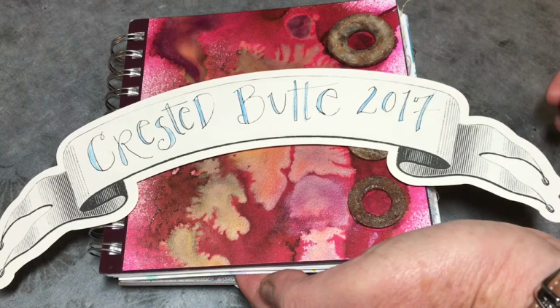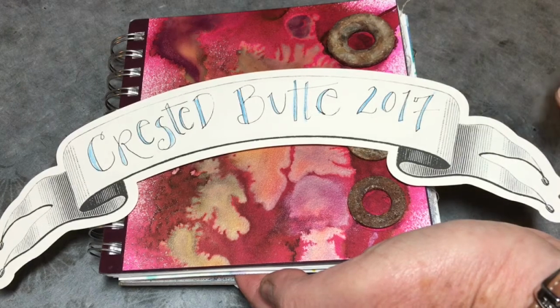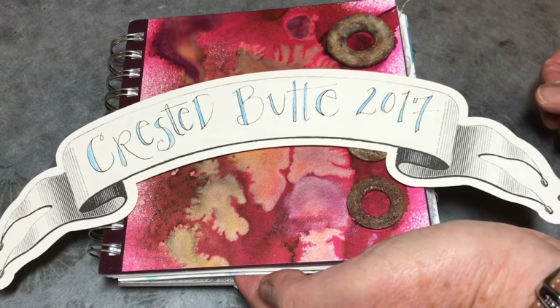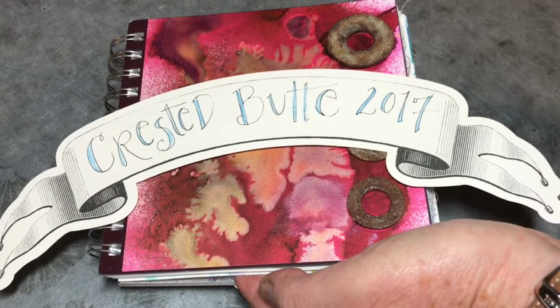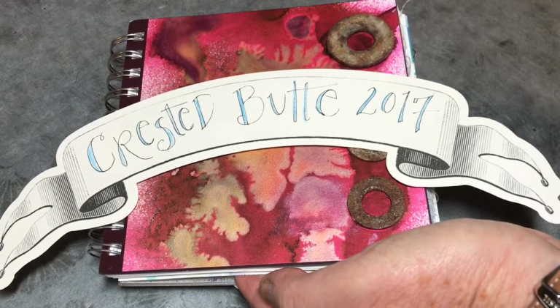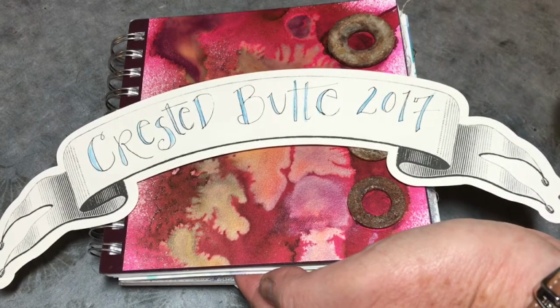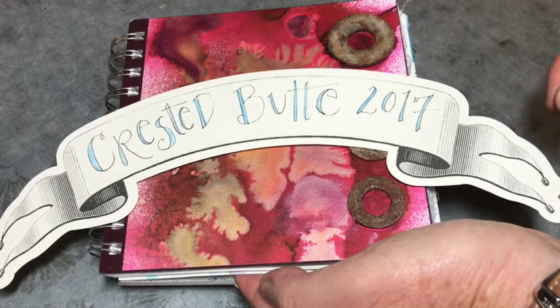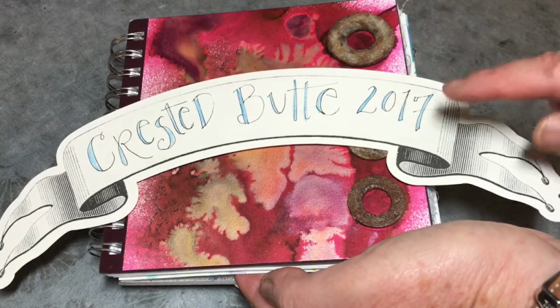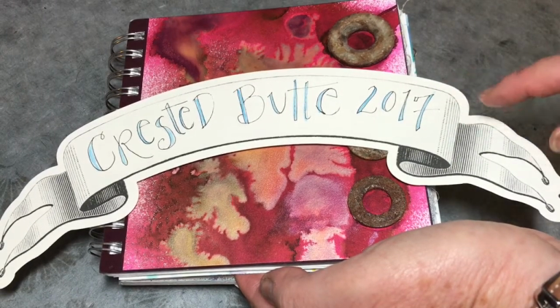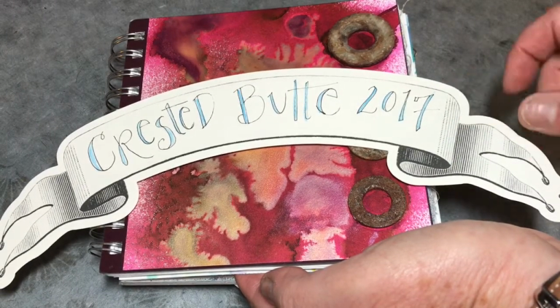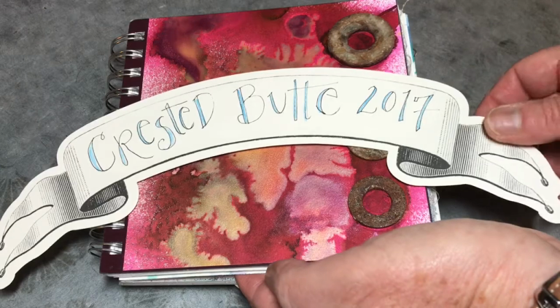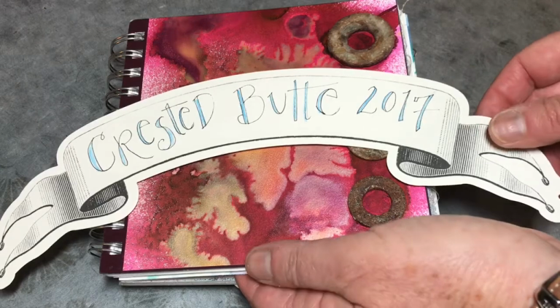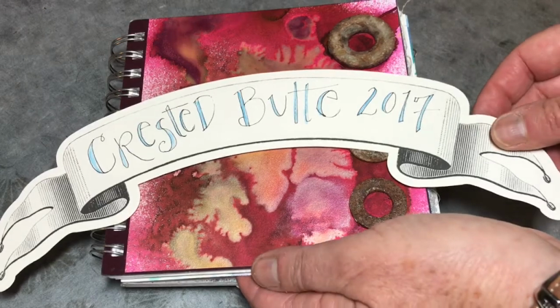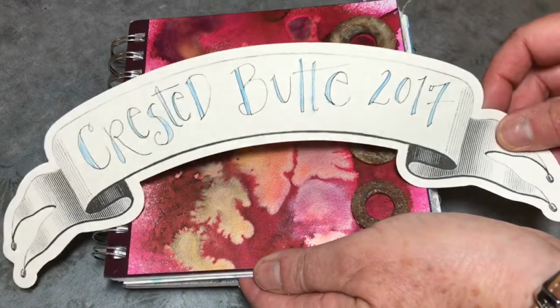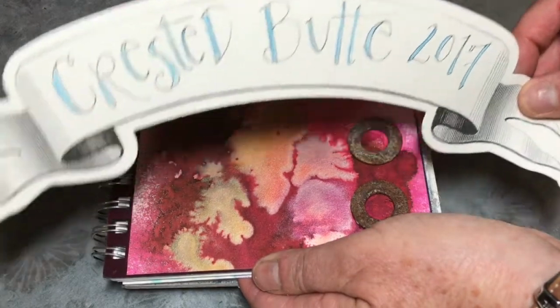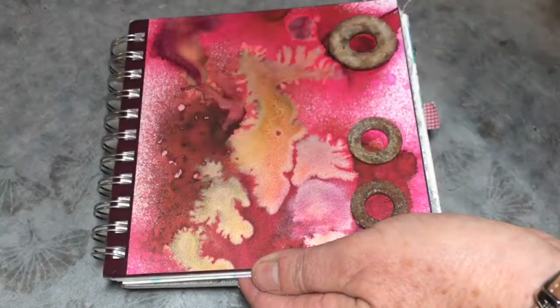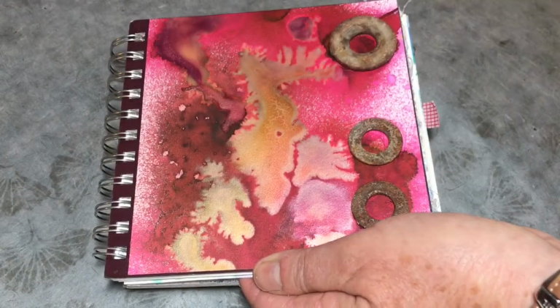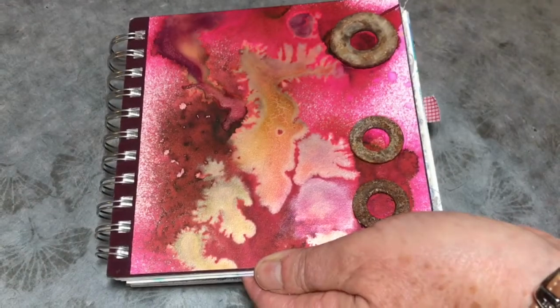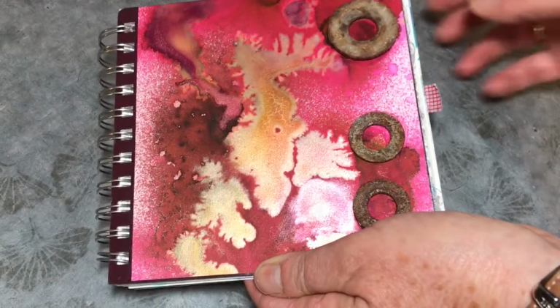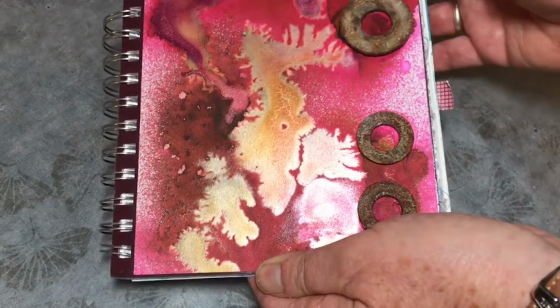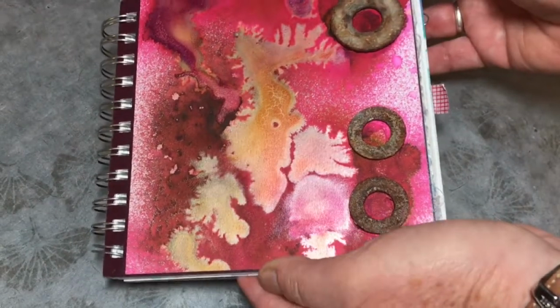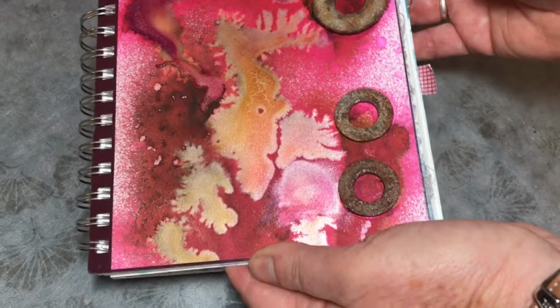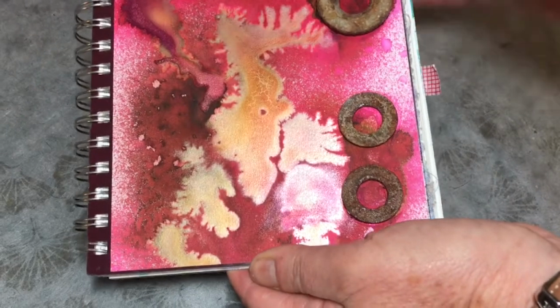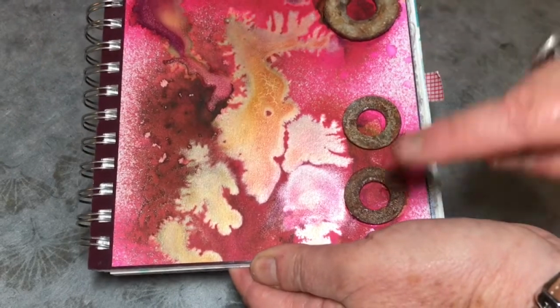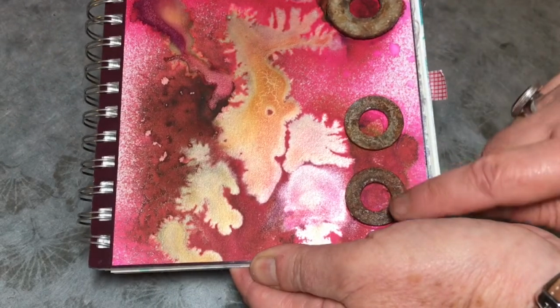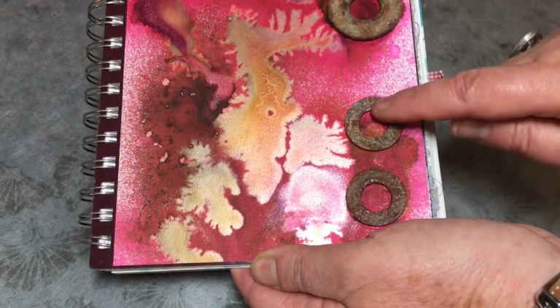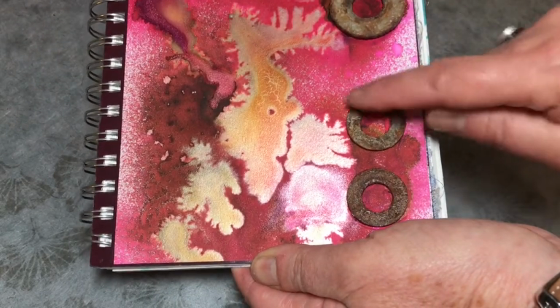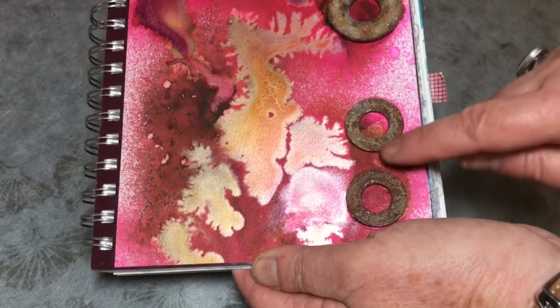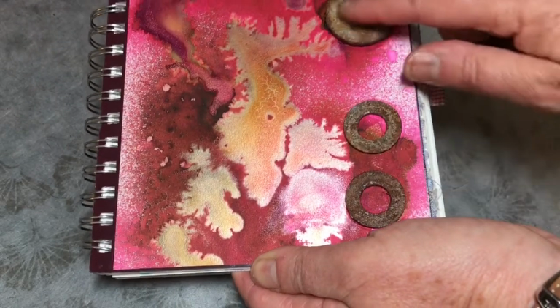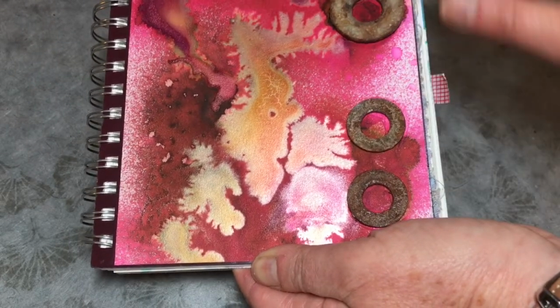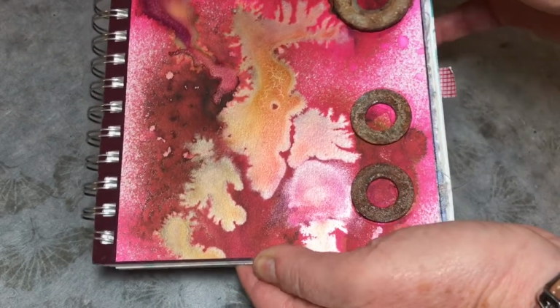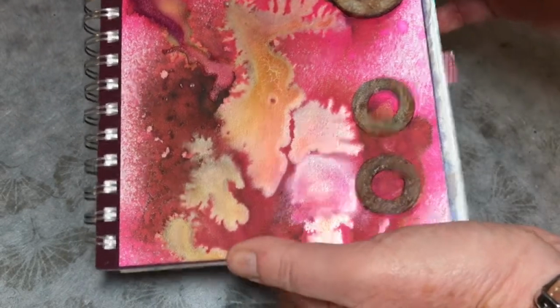Hi, I want to take a peek into my Crested Butte Art Journal. I was there in July of 2017 and found so much inspiration in the beautiful vistas and the wildflowers. I also found inspiration in some of the parking lots that had some great rusty items that I attached to my cover.